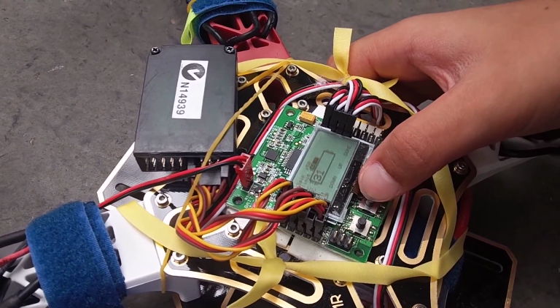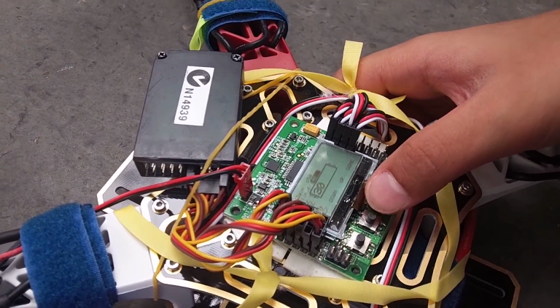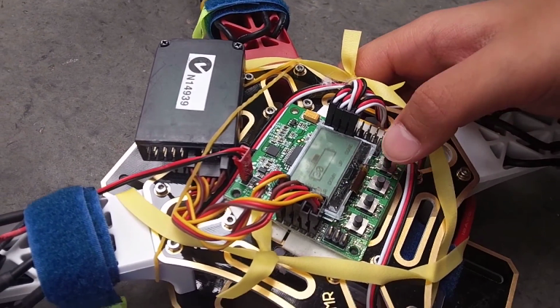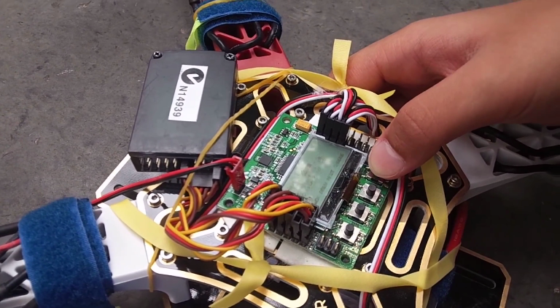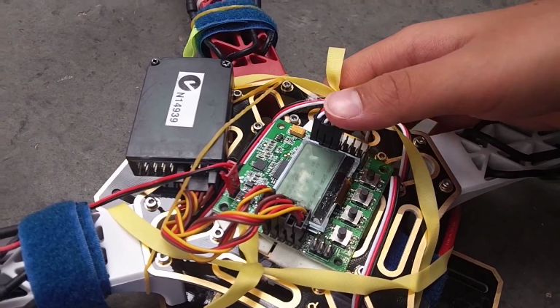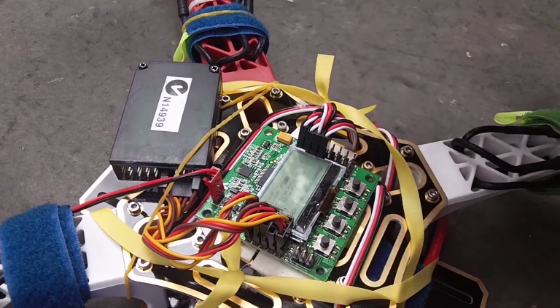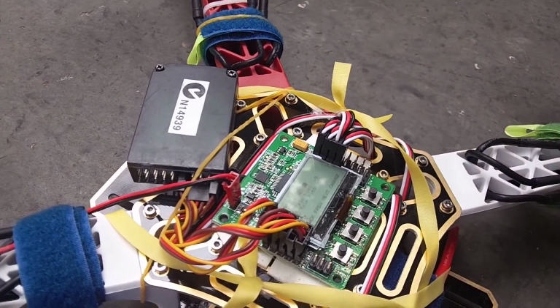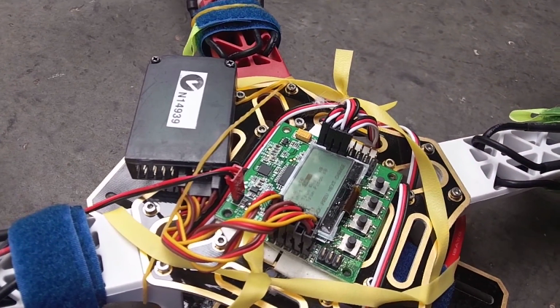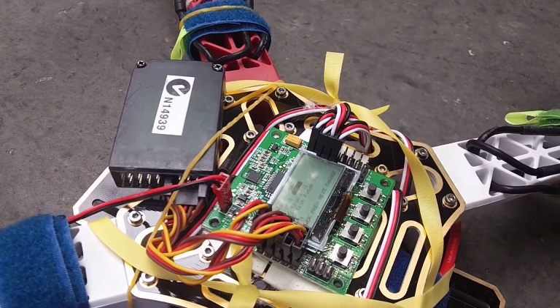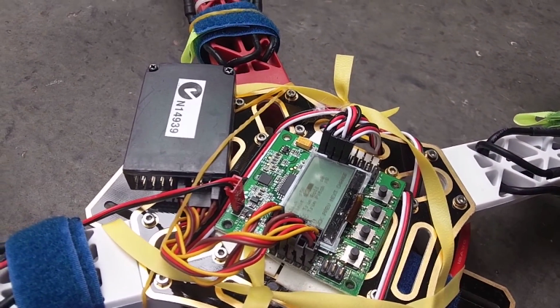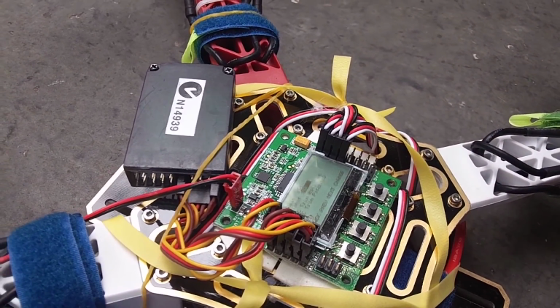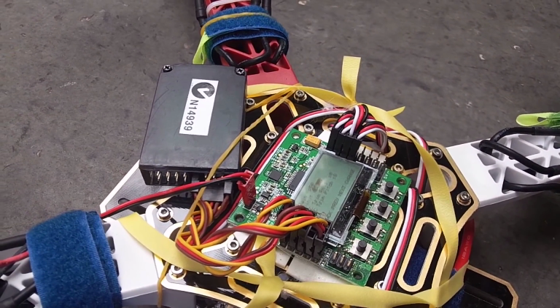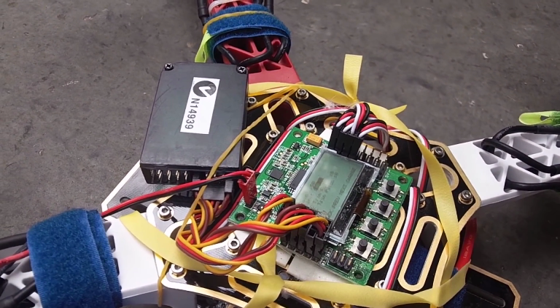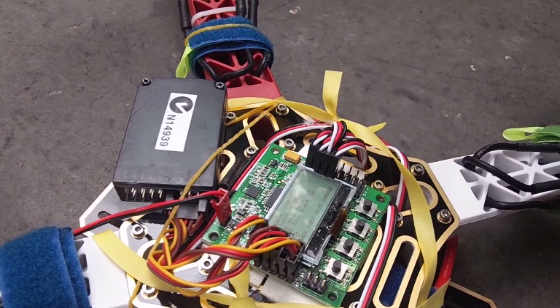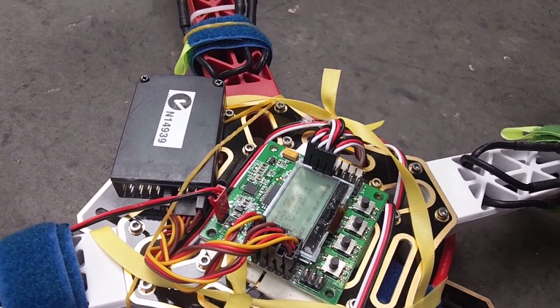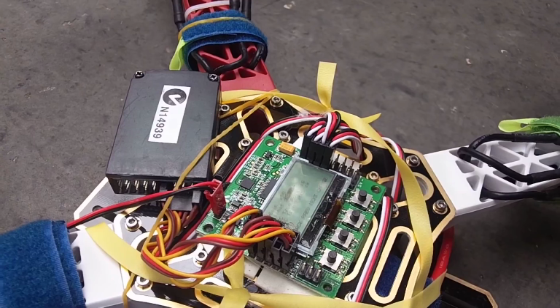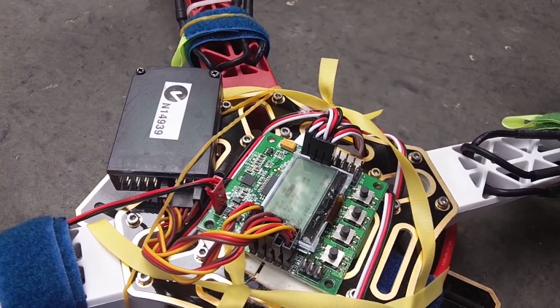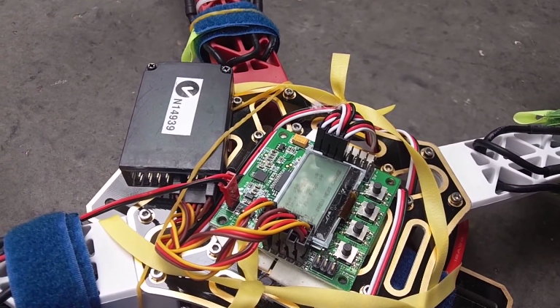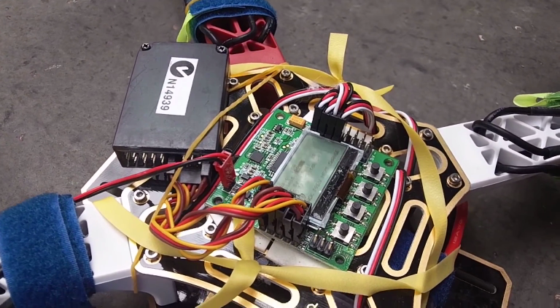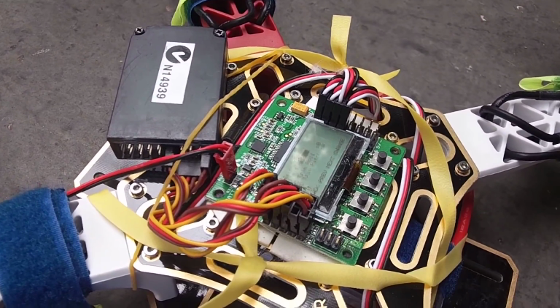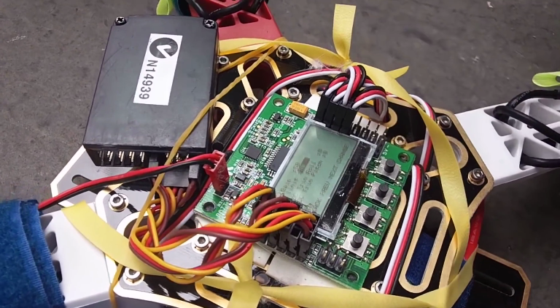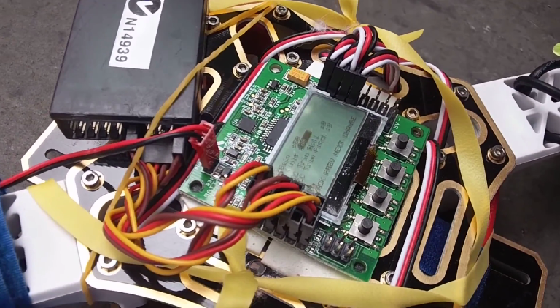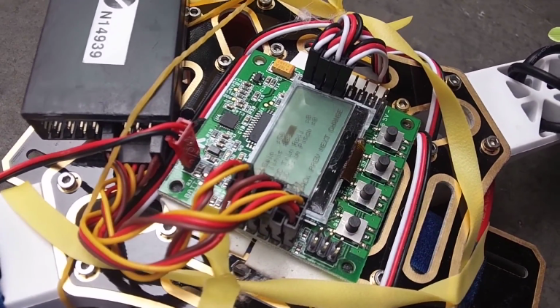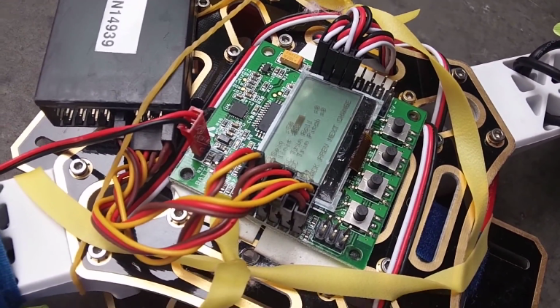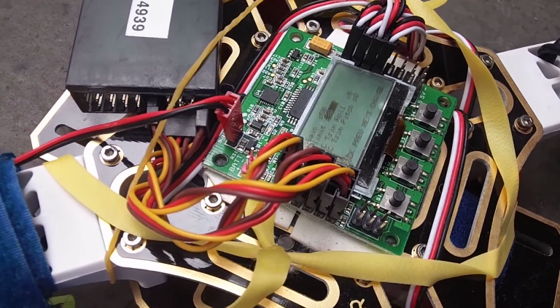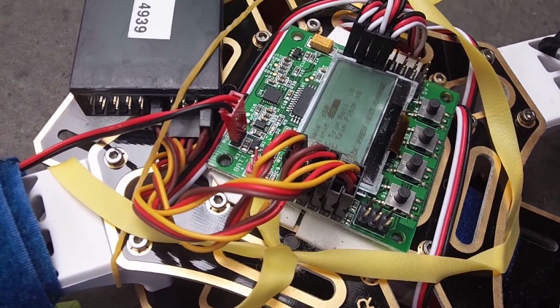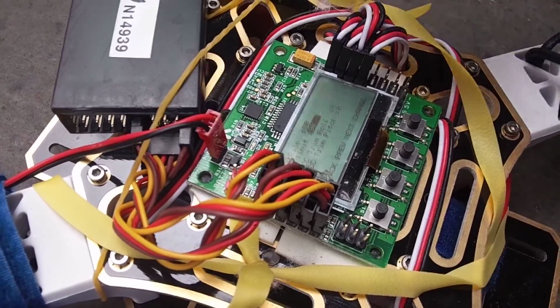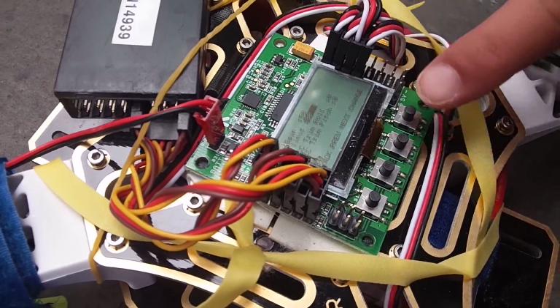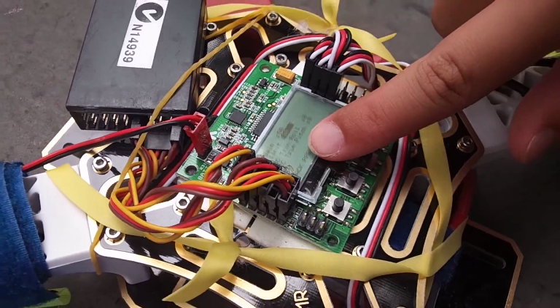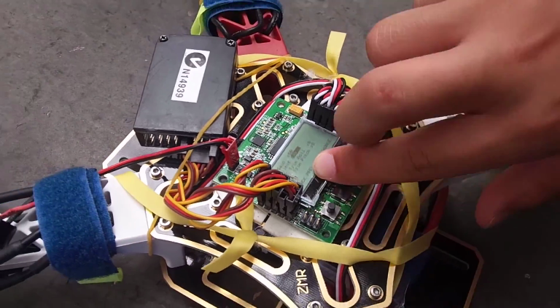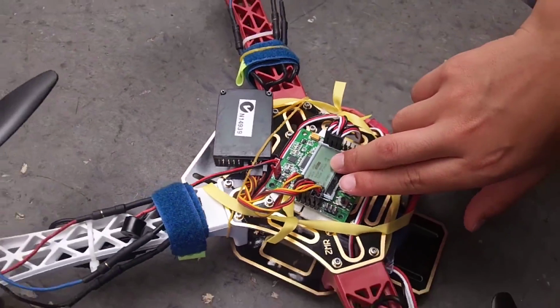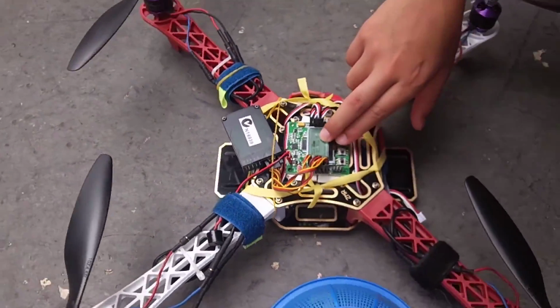So now, just for the audience, you're using an open source KK 2.1.5 control board. And I programmed it myself. Okay, yep.